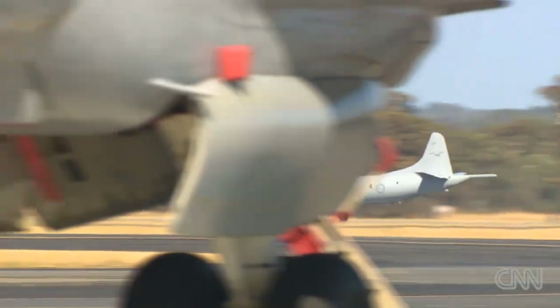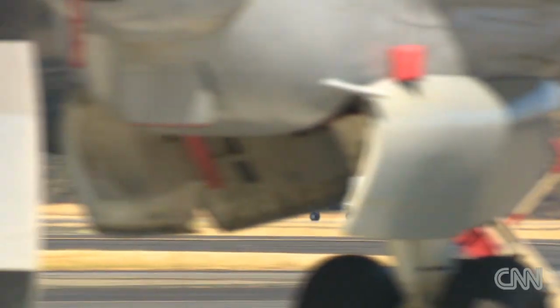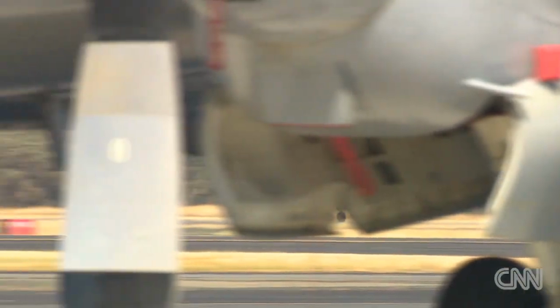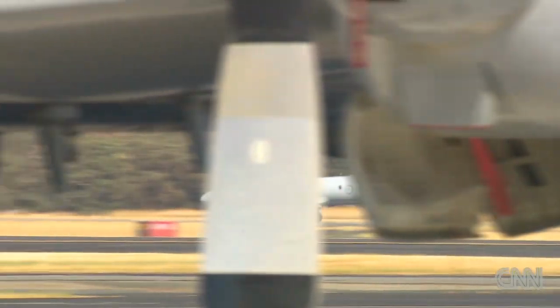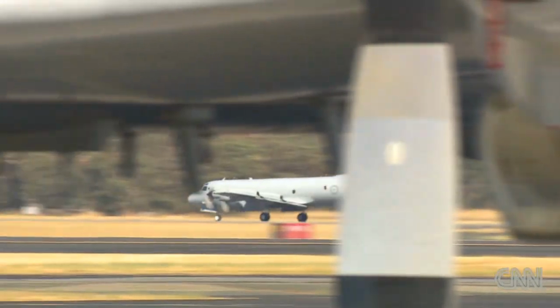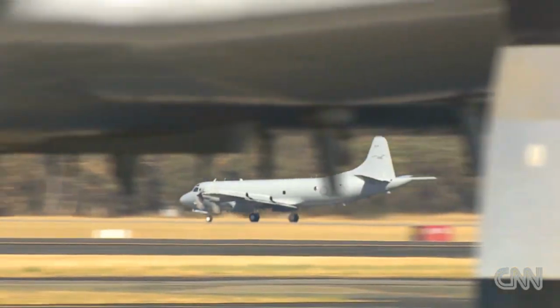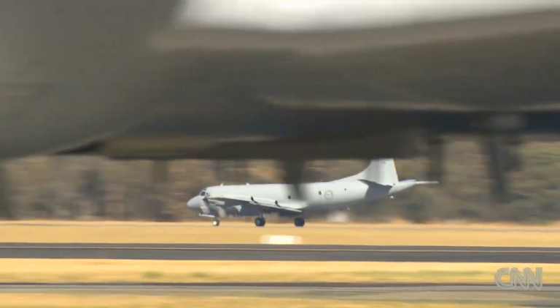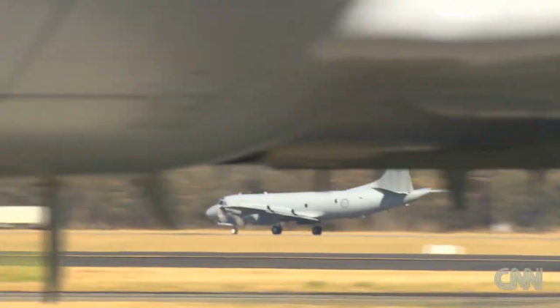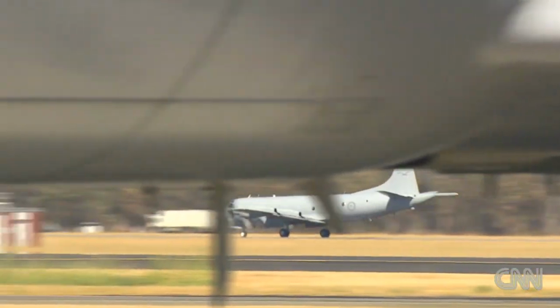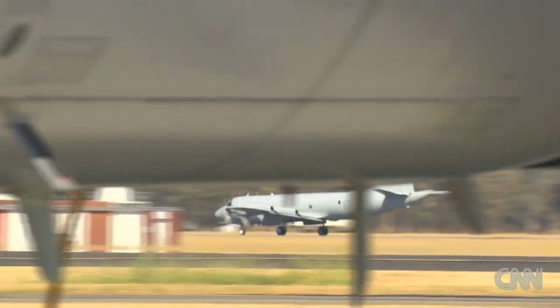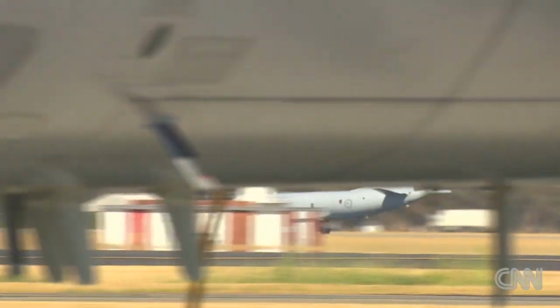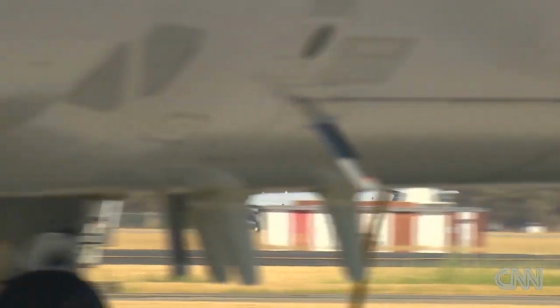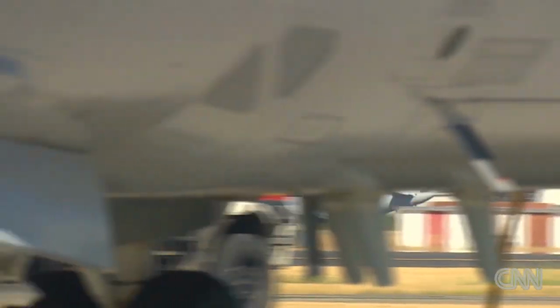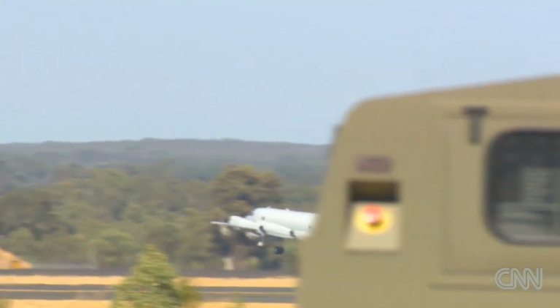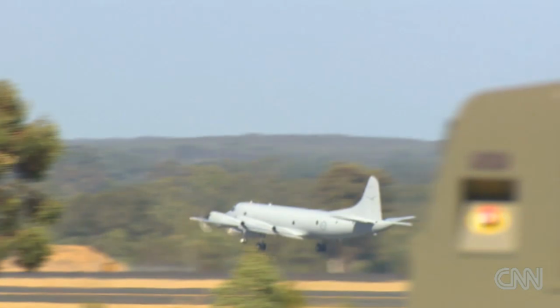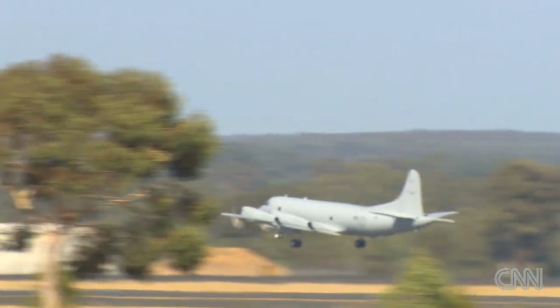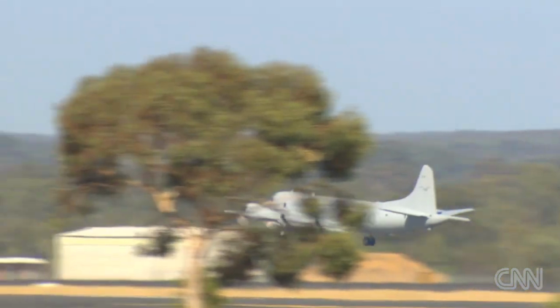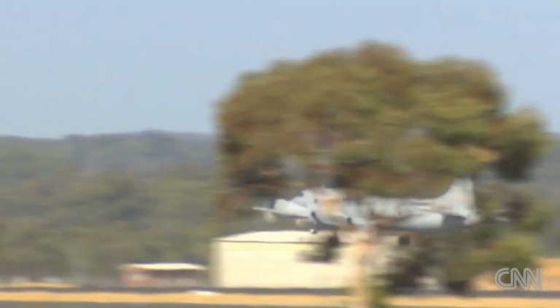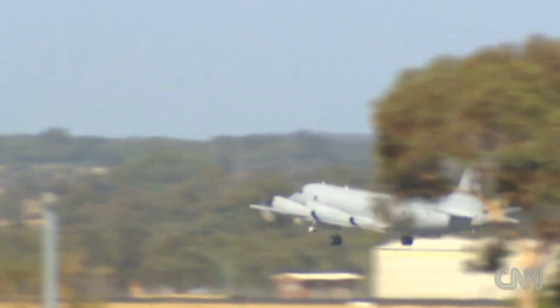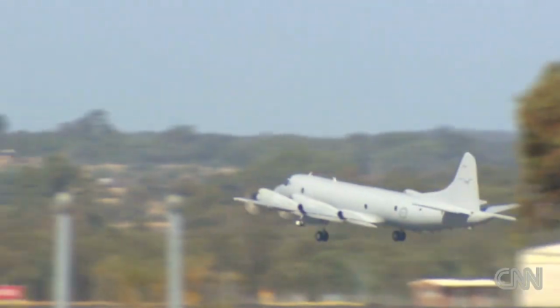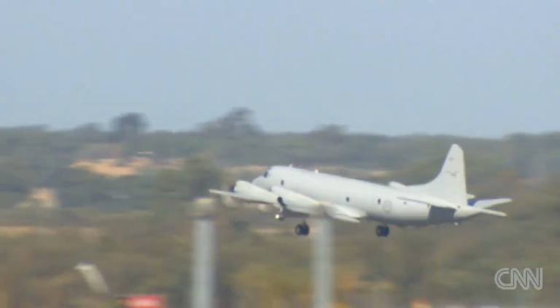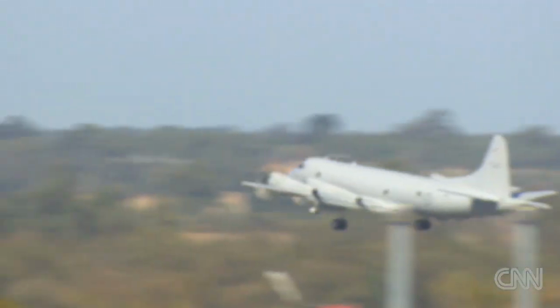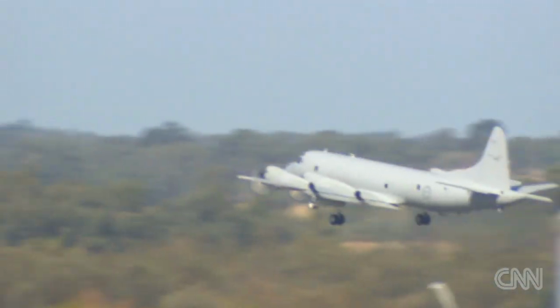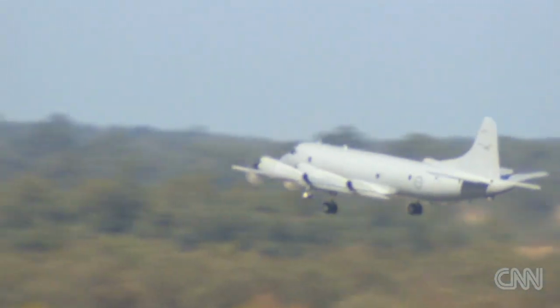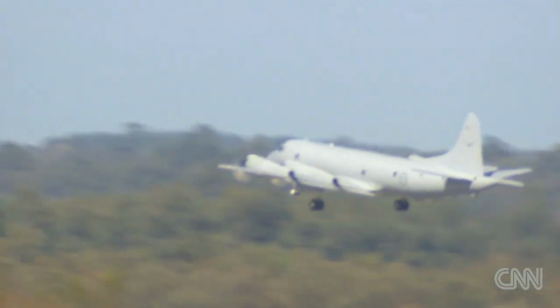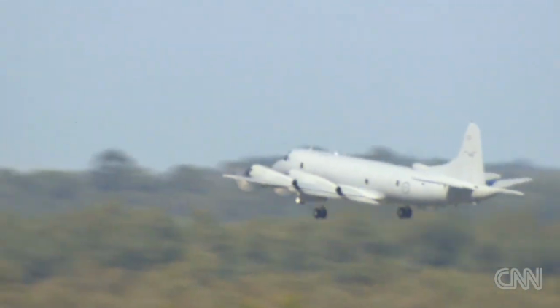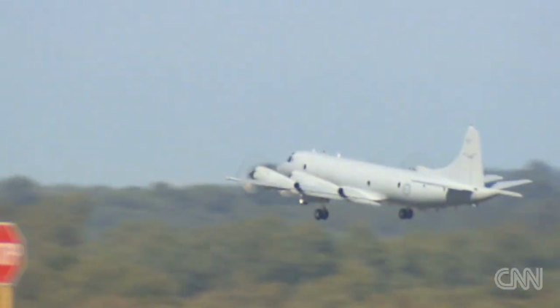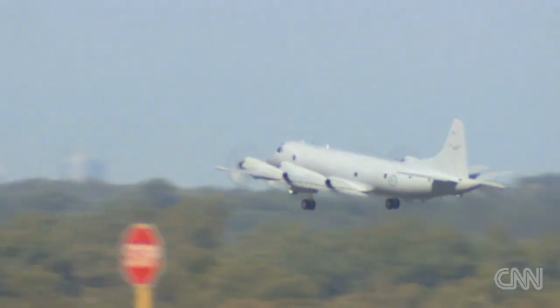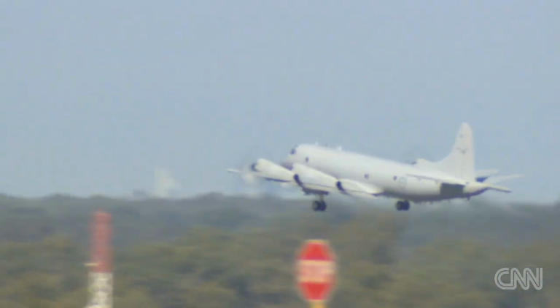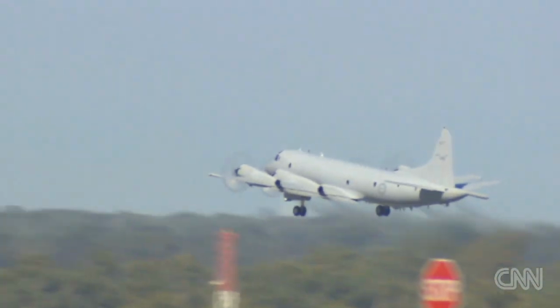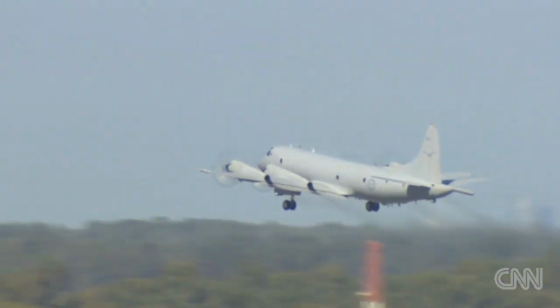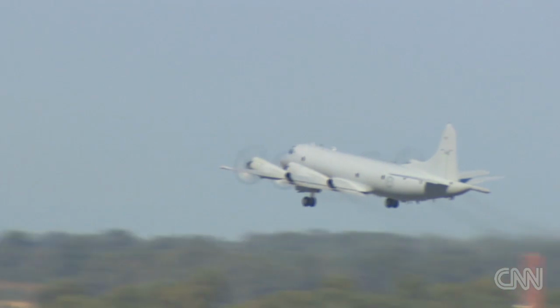The location of the mission may have changed, but search crews continued their flights determined to find something, anything, in the waters off the coast of Perth, Australia.